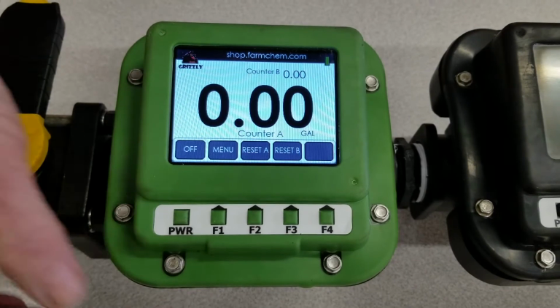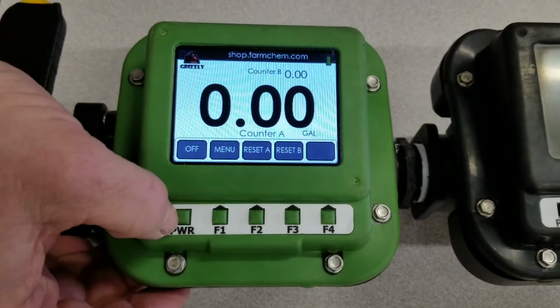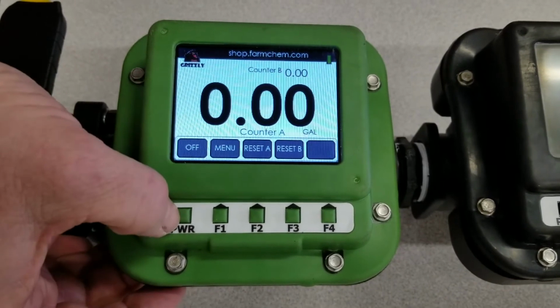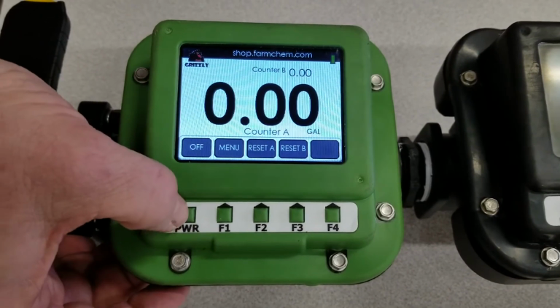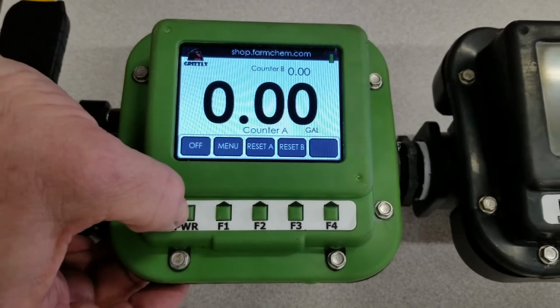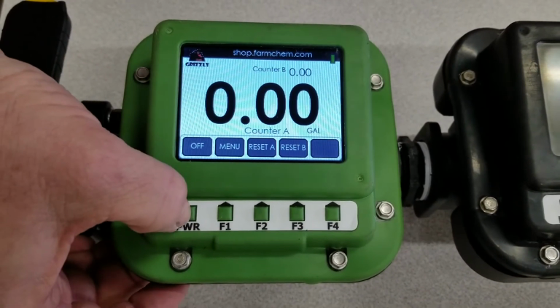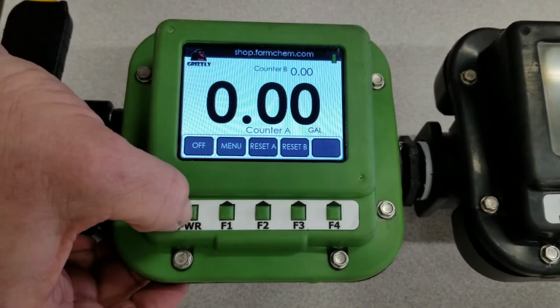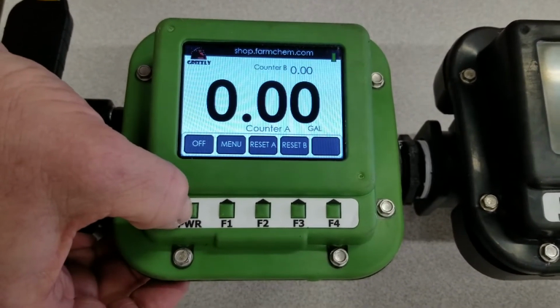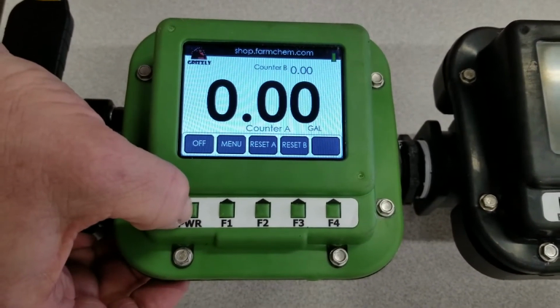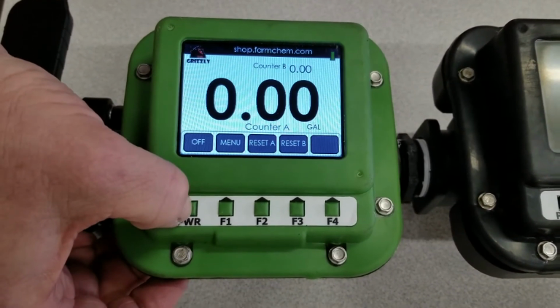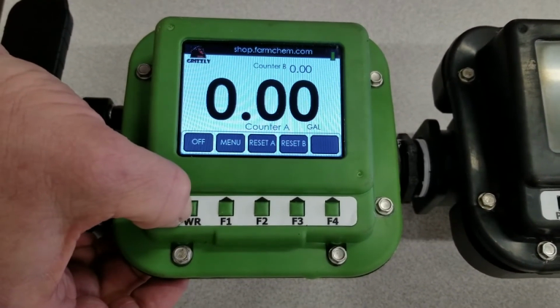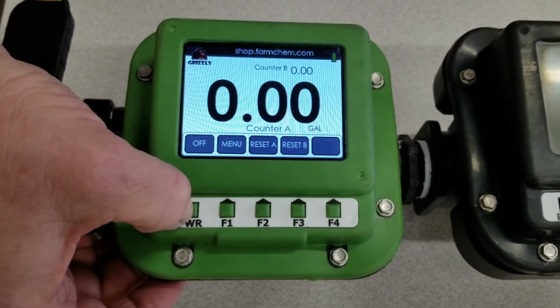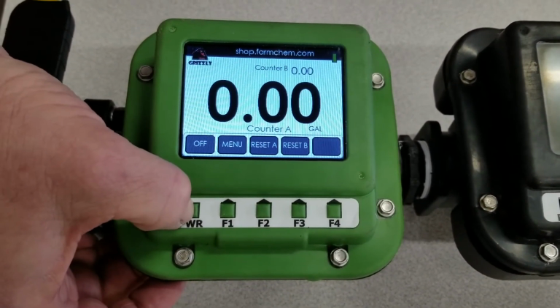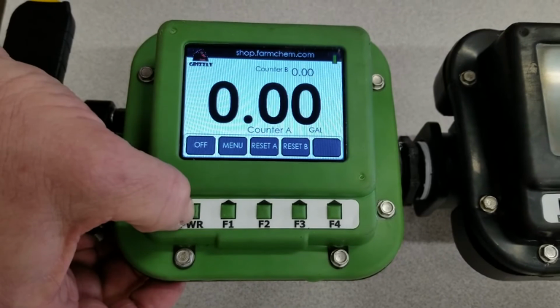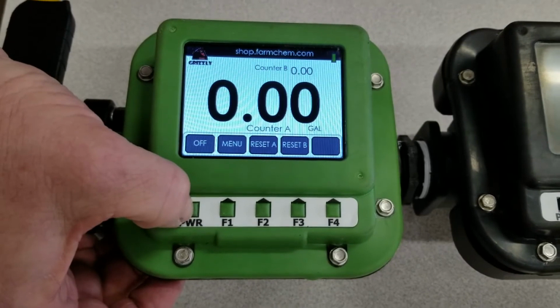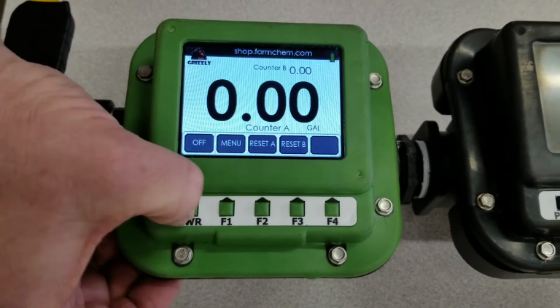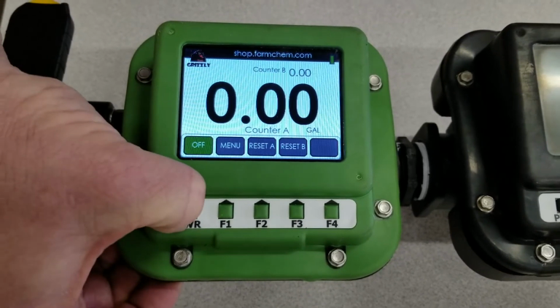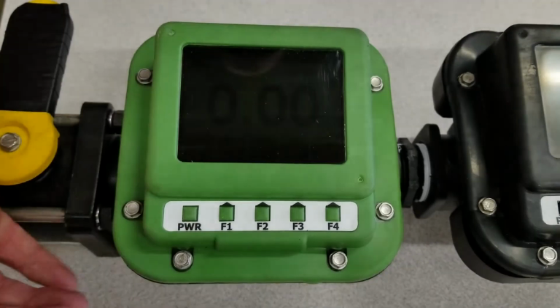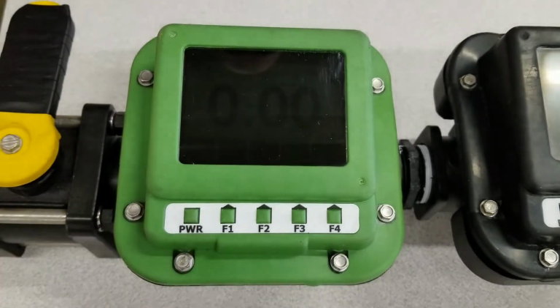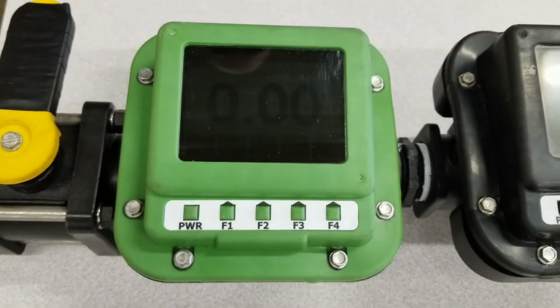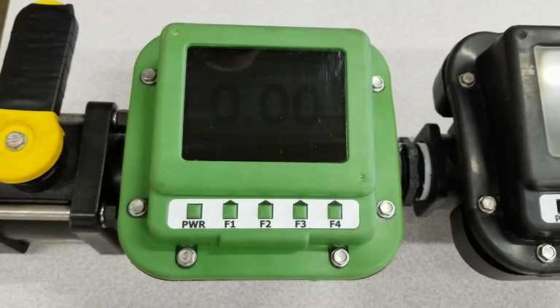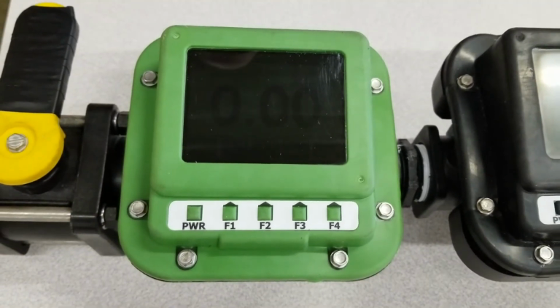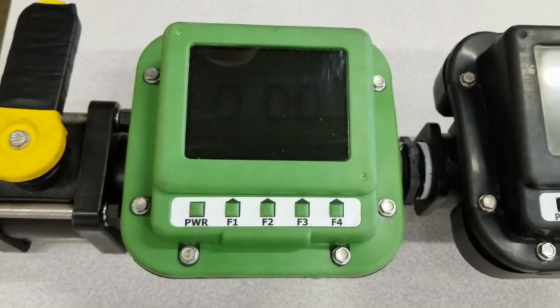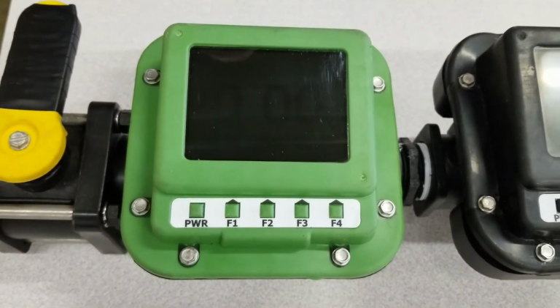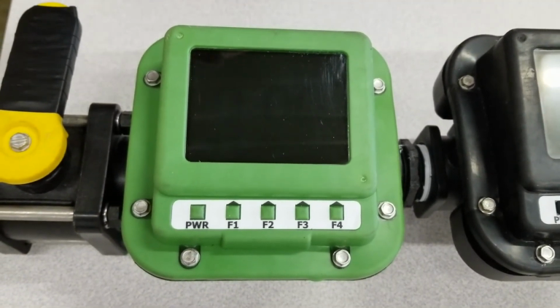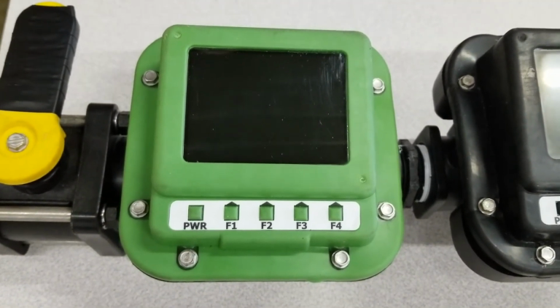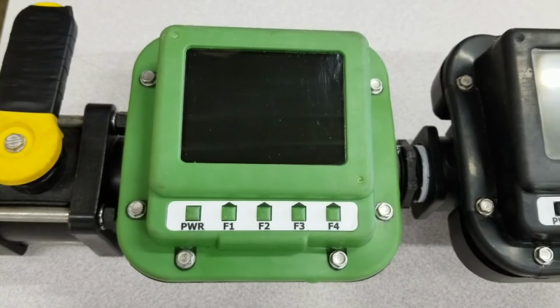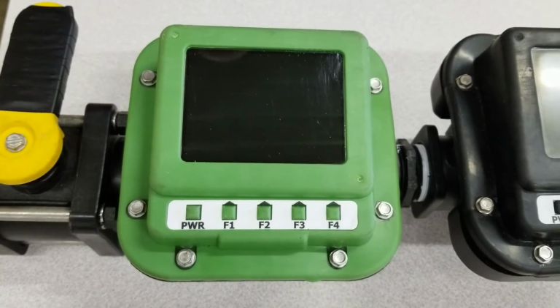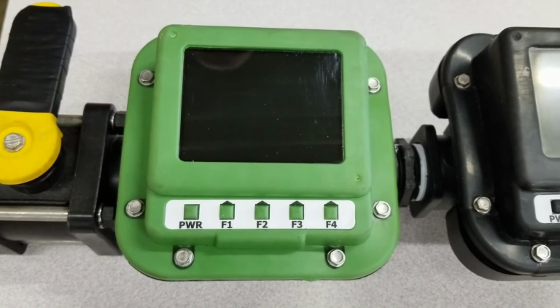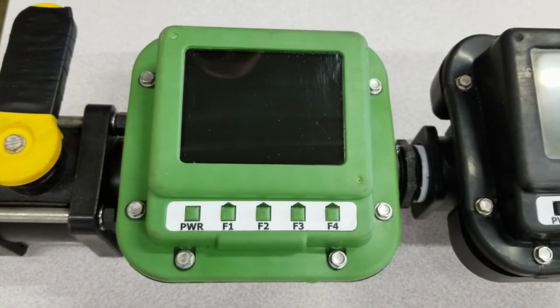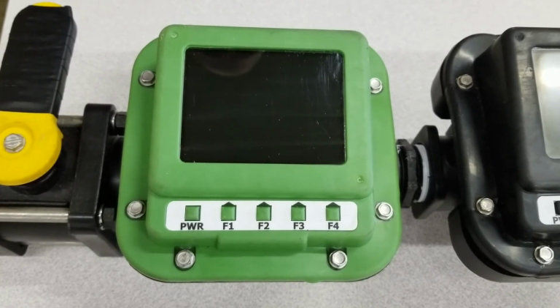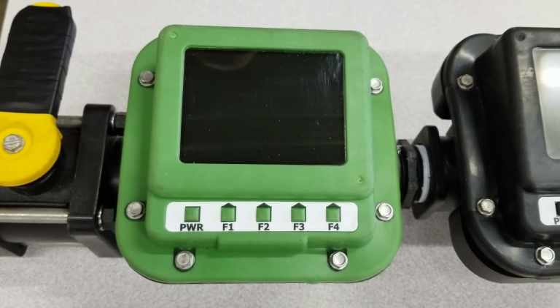We have the power button — if you've set your time and you're done with it and you don't want any battery draw, simply shut the meter off. This is Terry with FarmCount — that's your Grizzly meter and your how-to instruction.